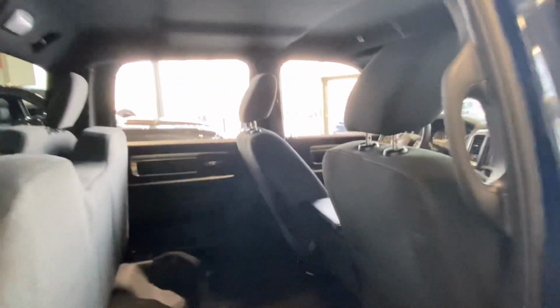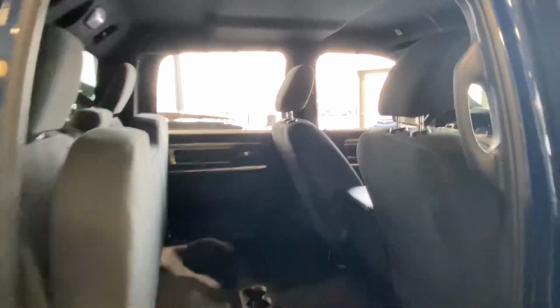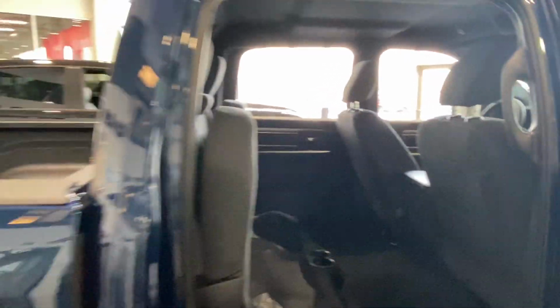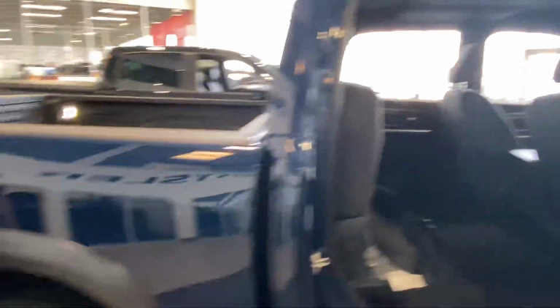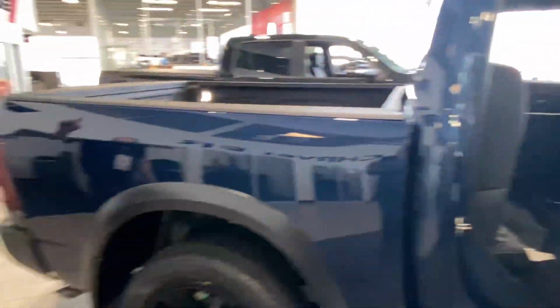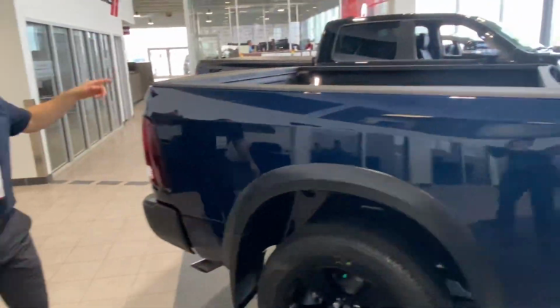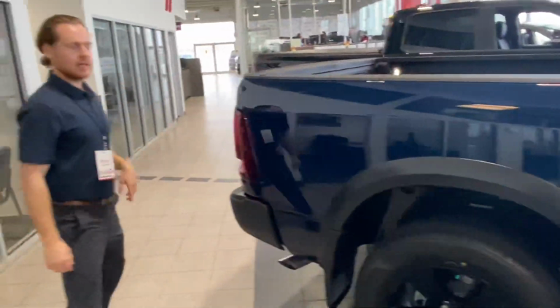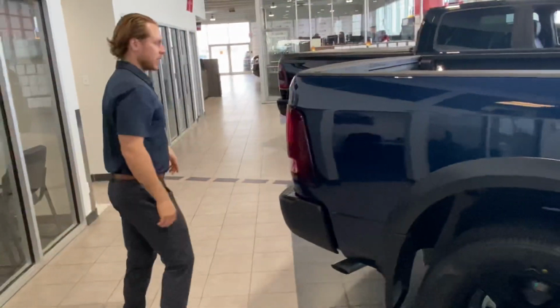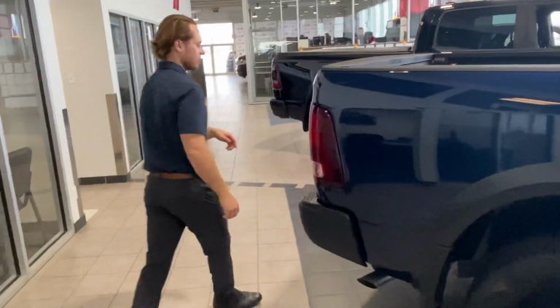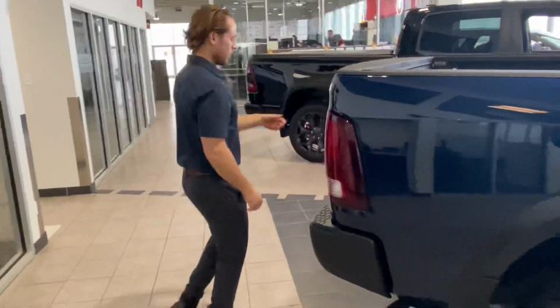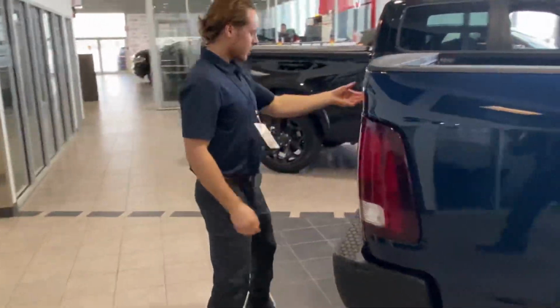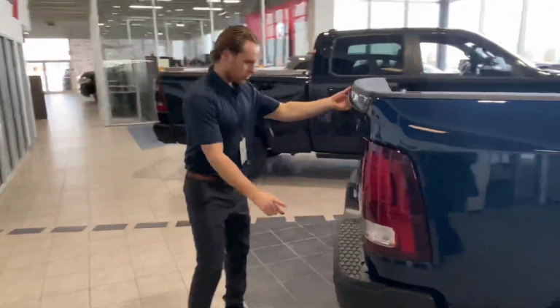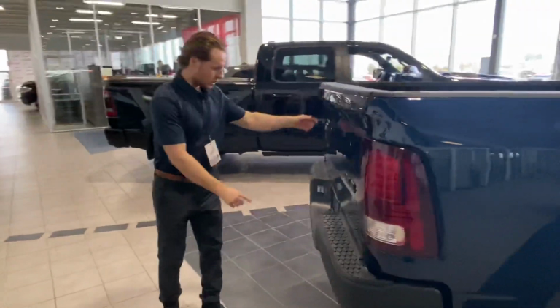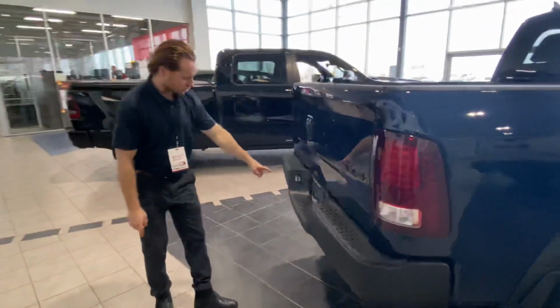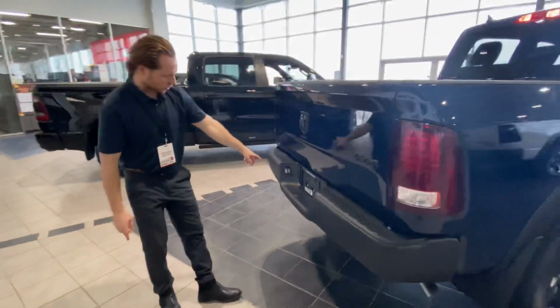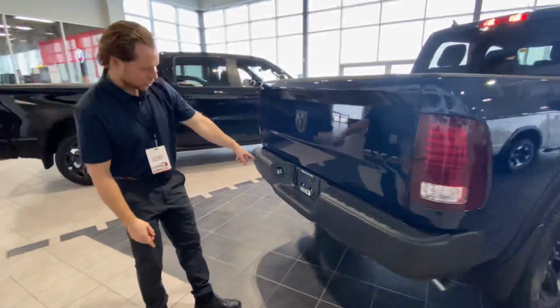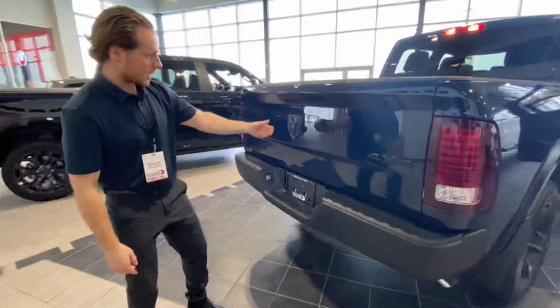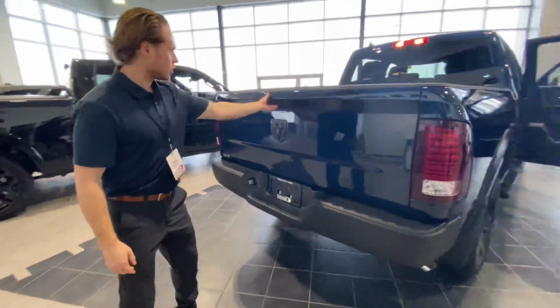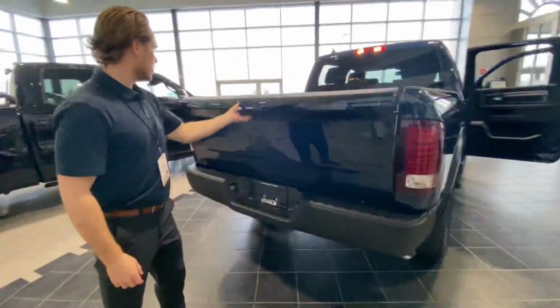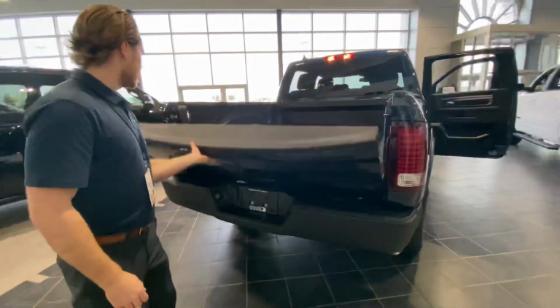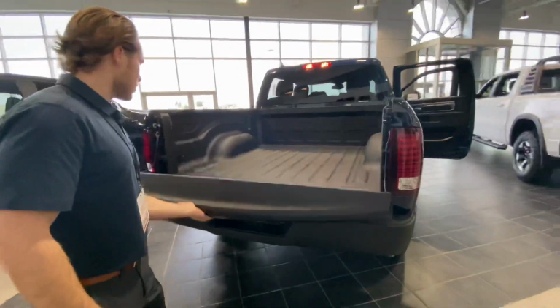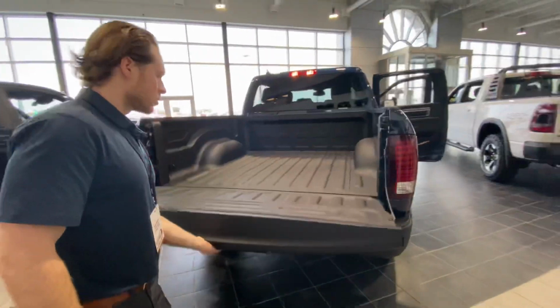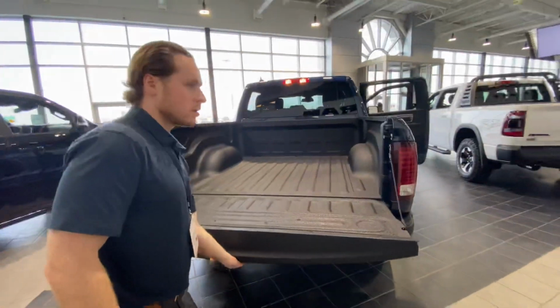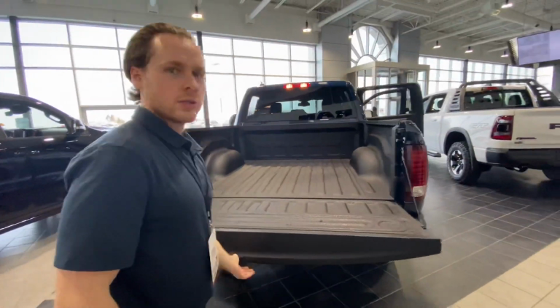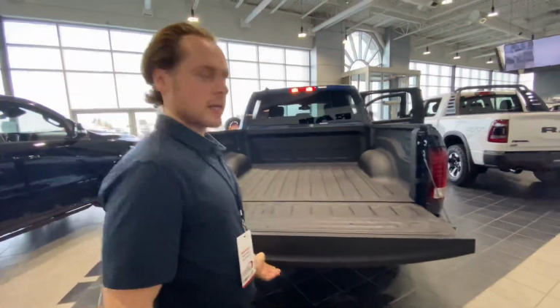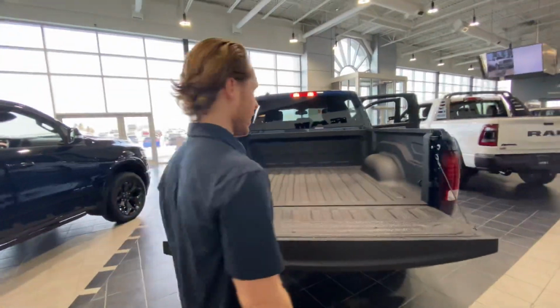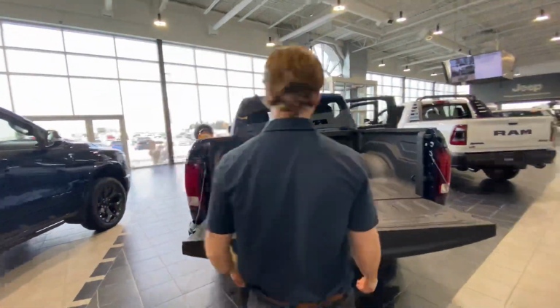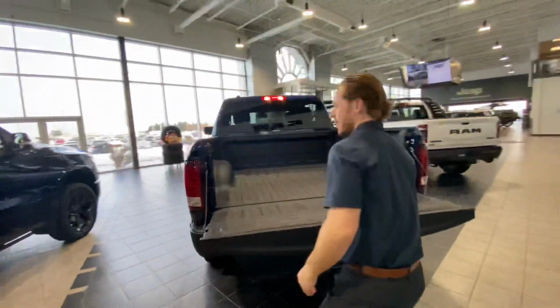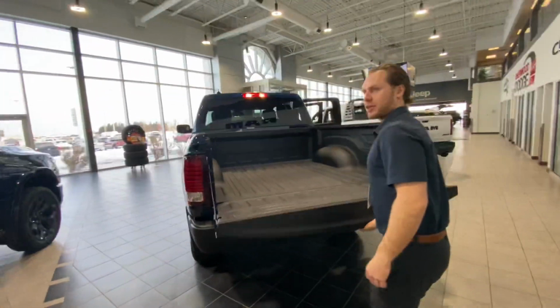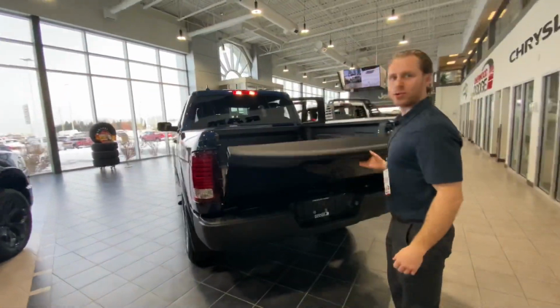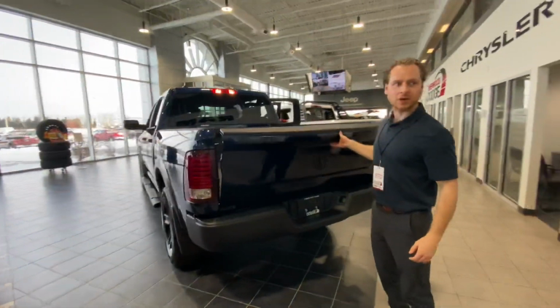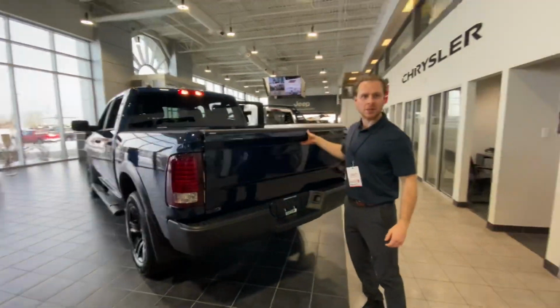Spray-in box liner with the LED bed lighting, rear sensors — full total package here. I look forward to hearing from you.